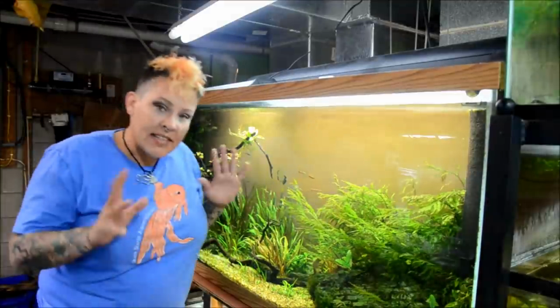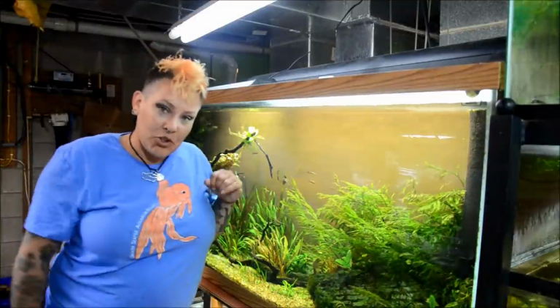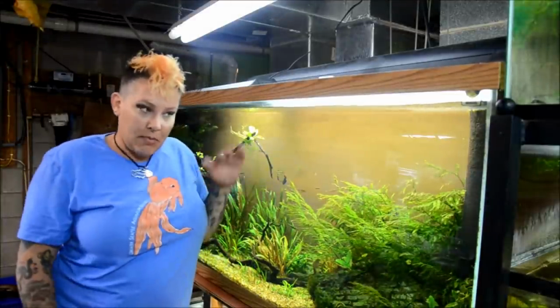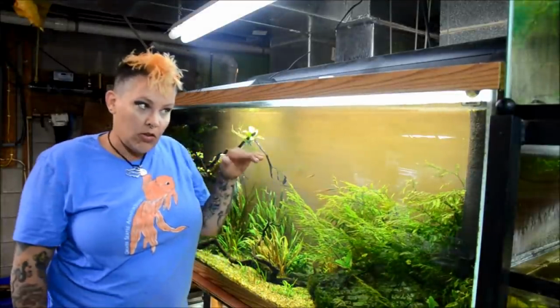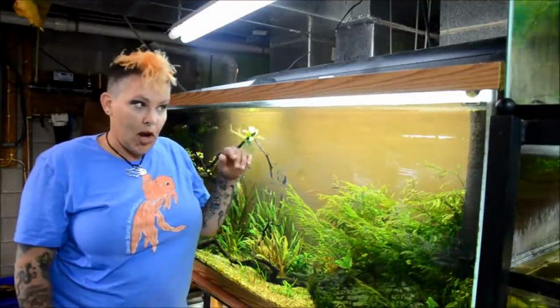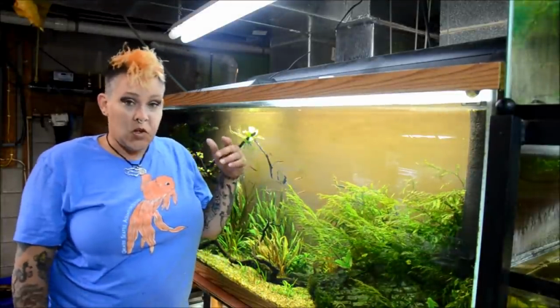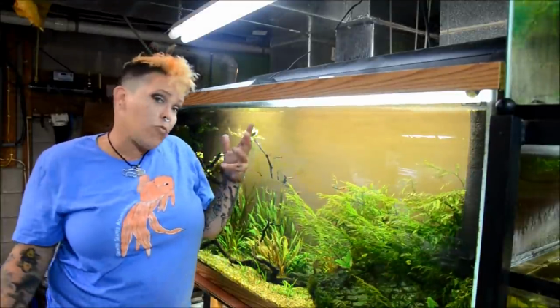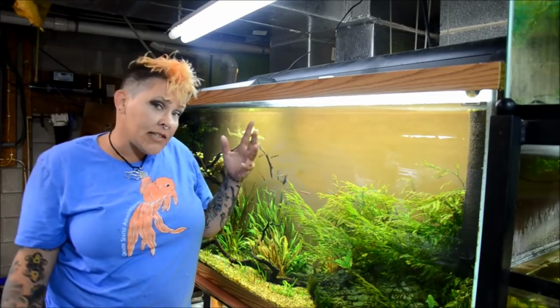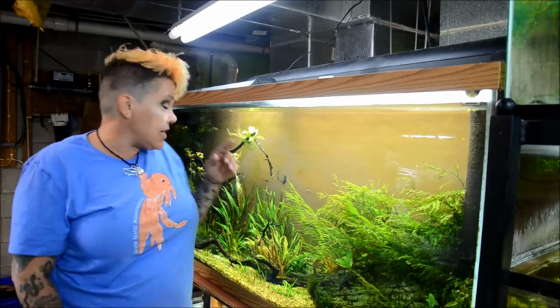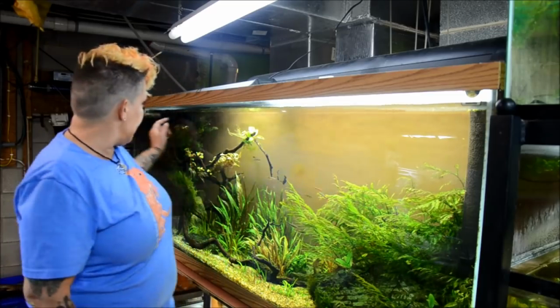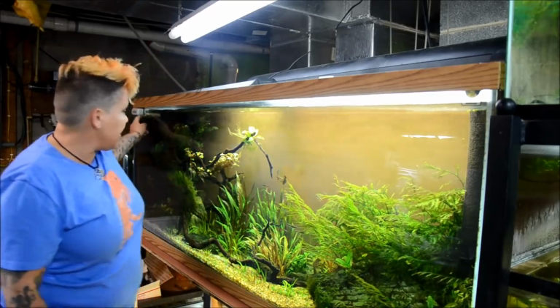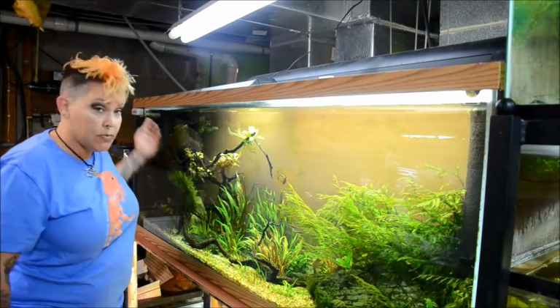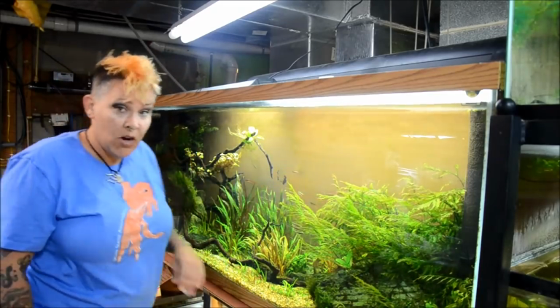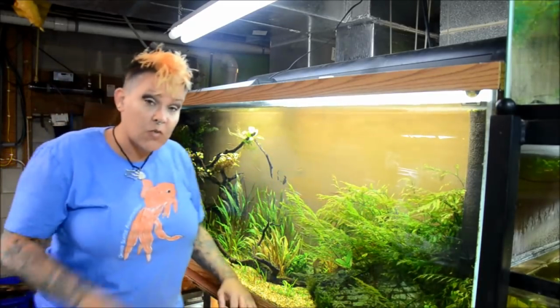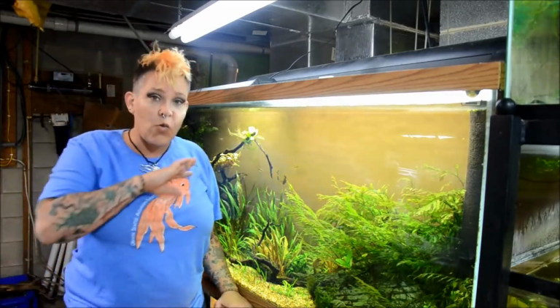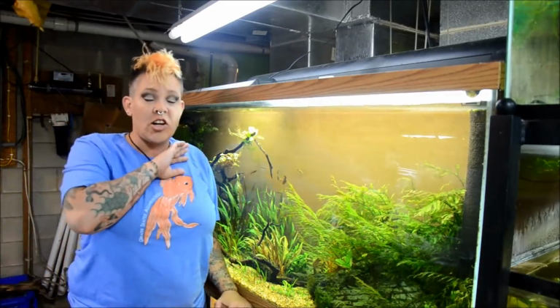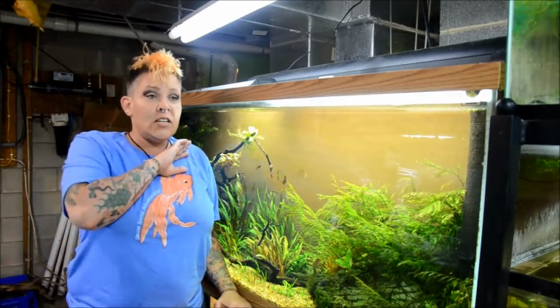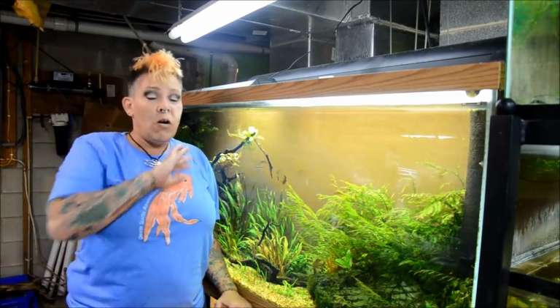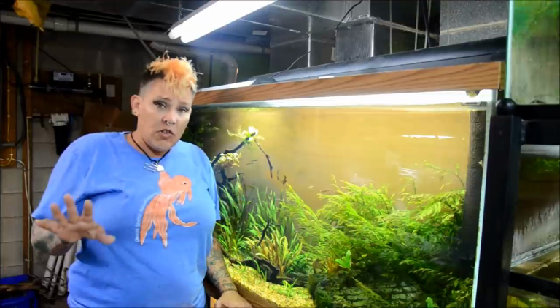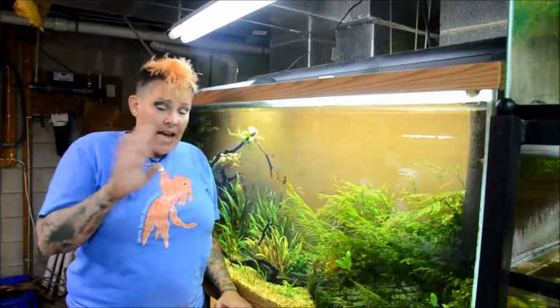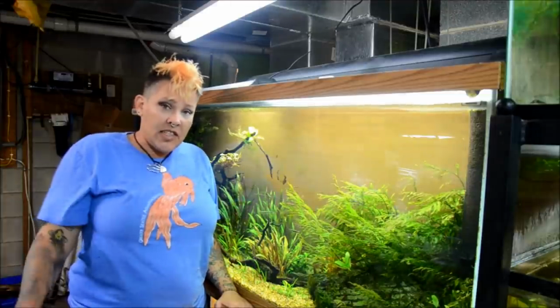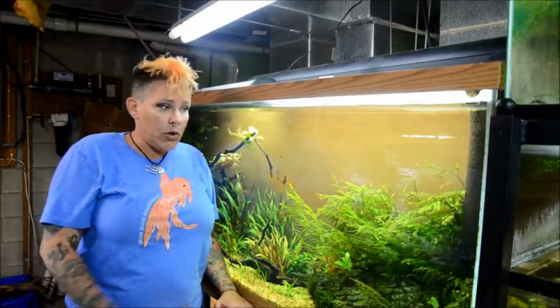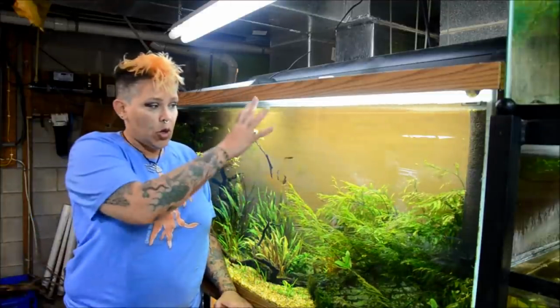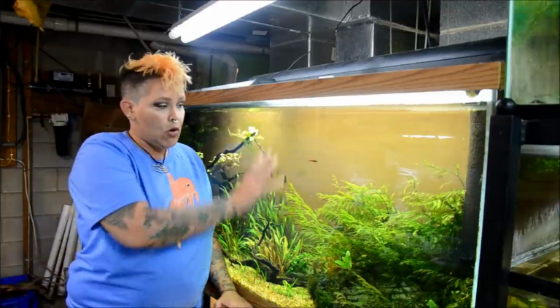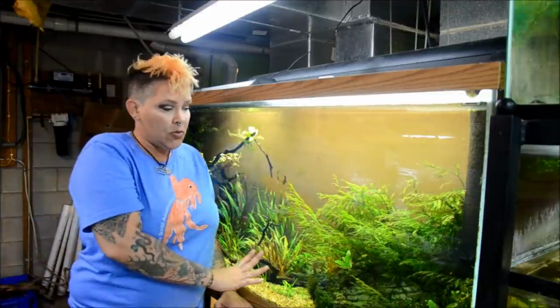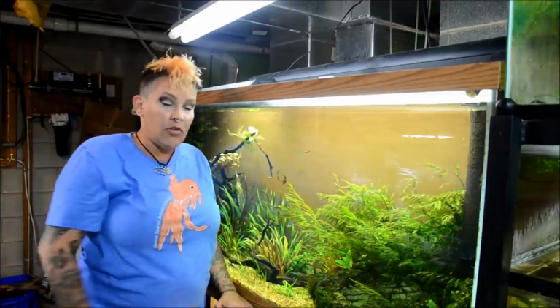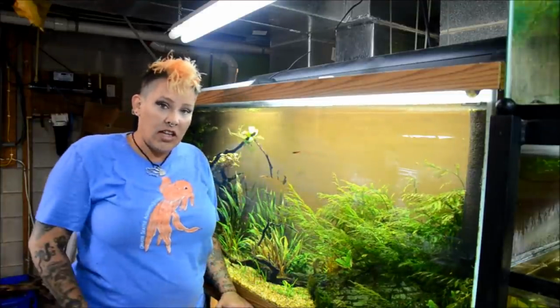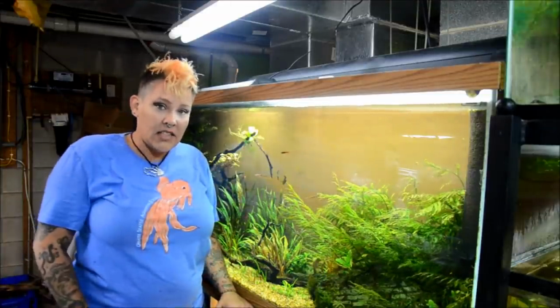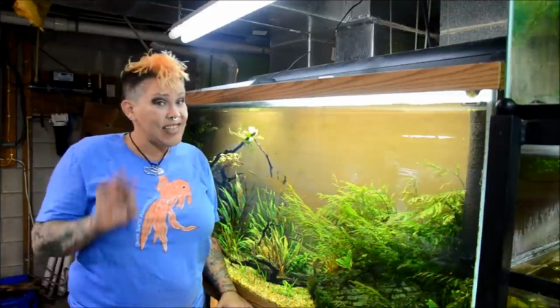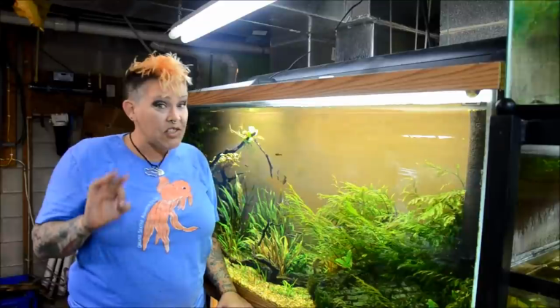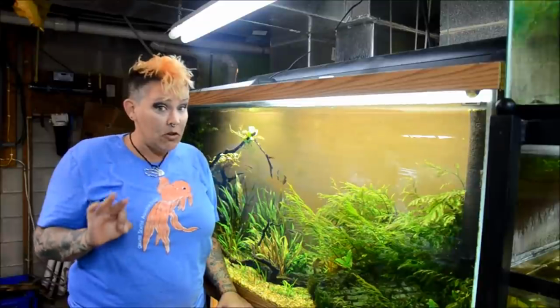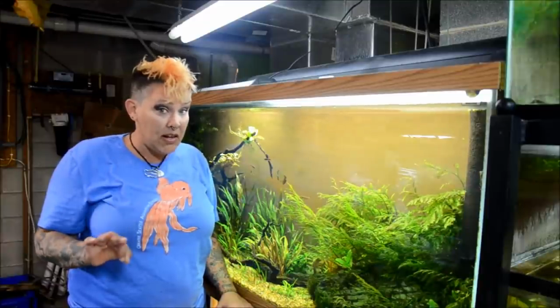Recently when I was traveling, my water level dropped in this aquarium, which isn't a big deal except for this big custom spray bar spraying water all over the place — out of the tank, onto the floor, and most notably down the front glass, which has left some mineral deposits.